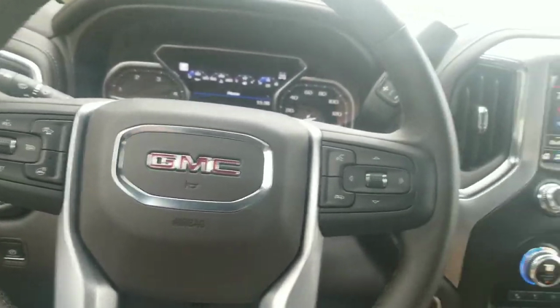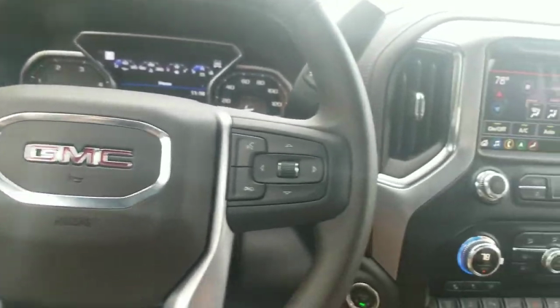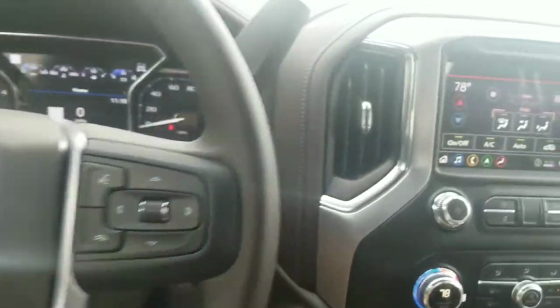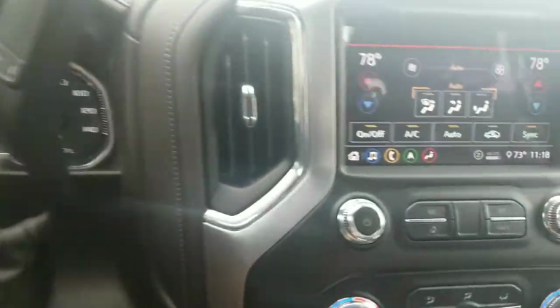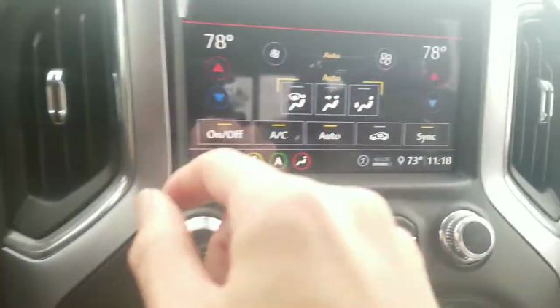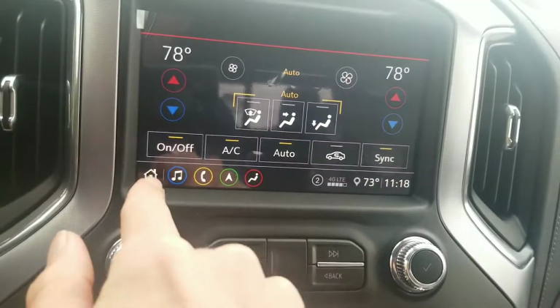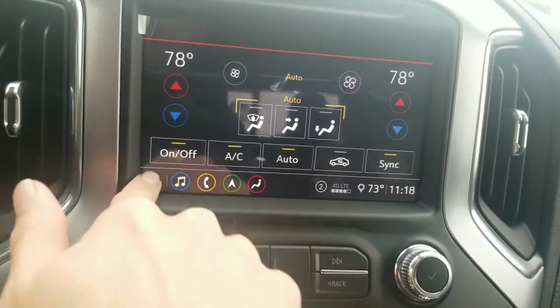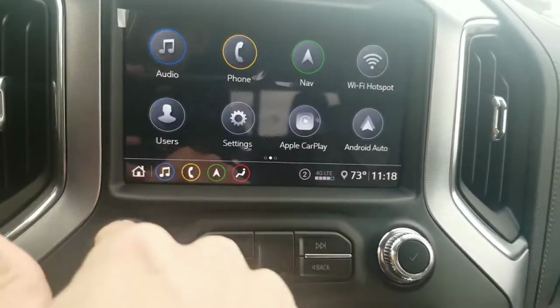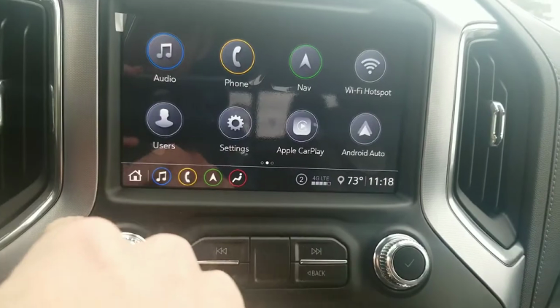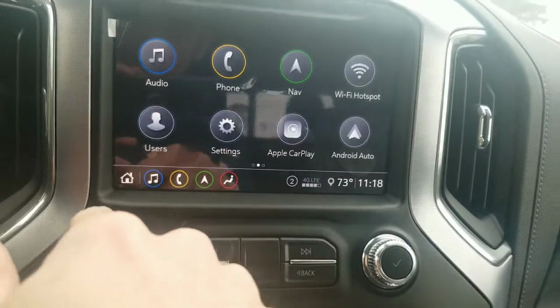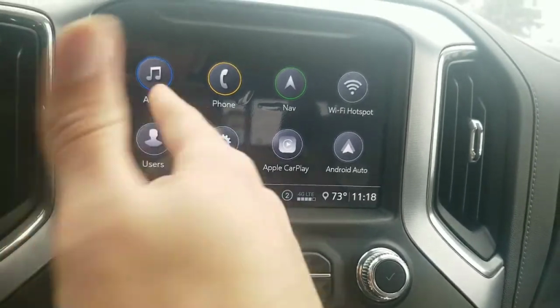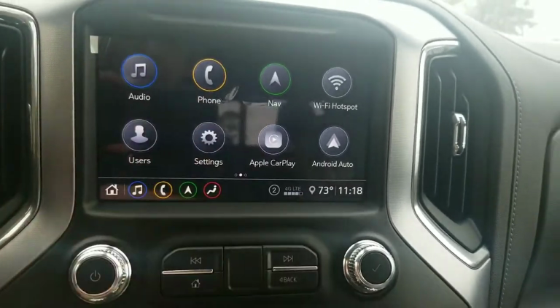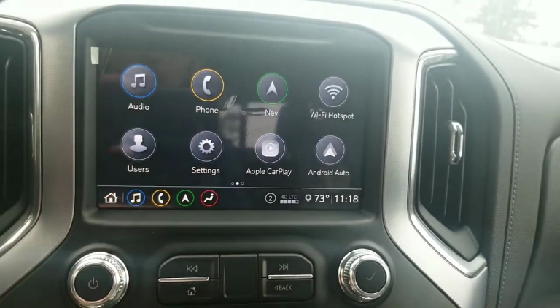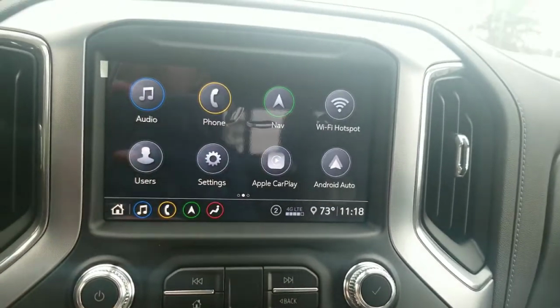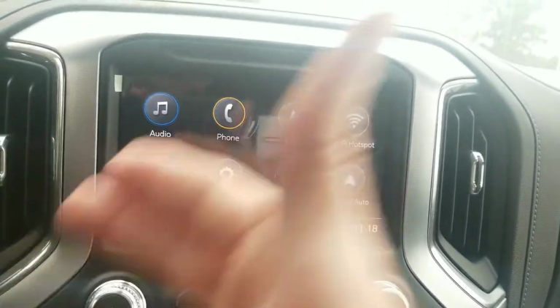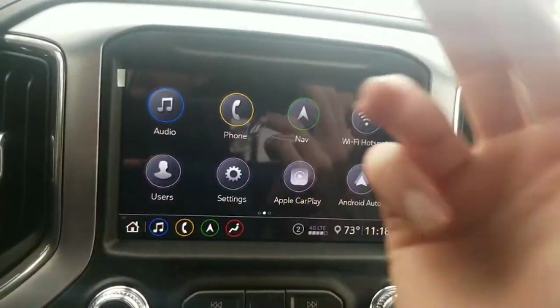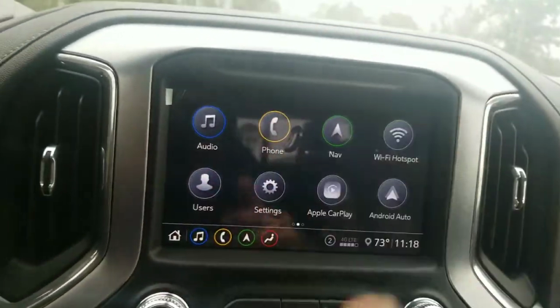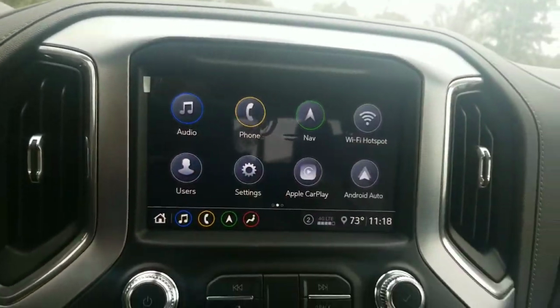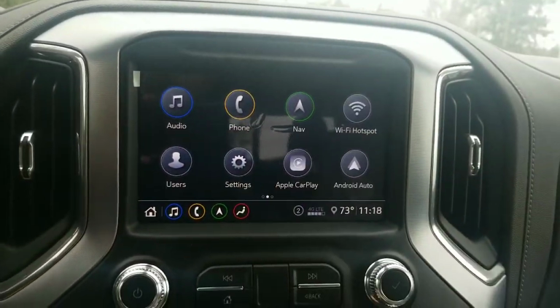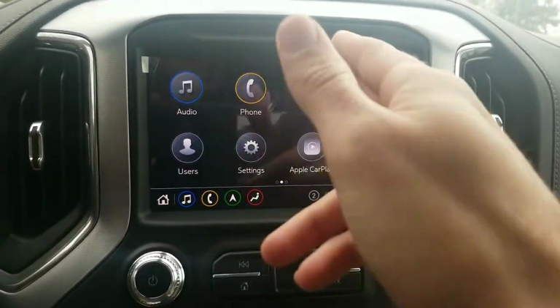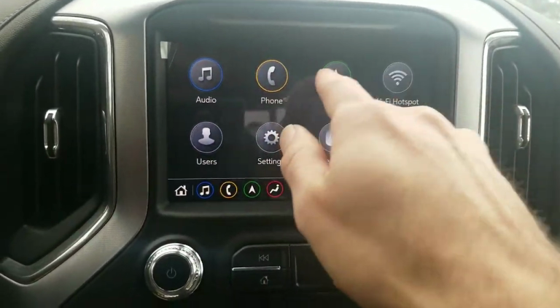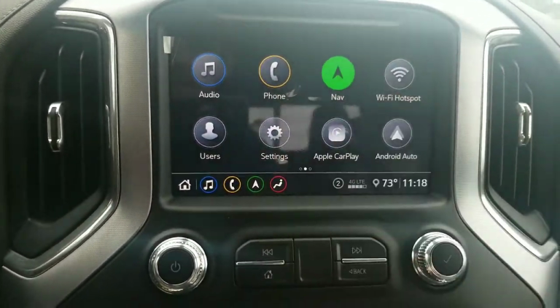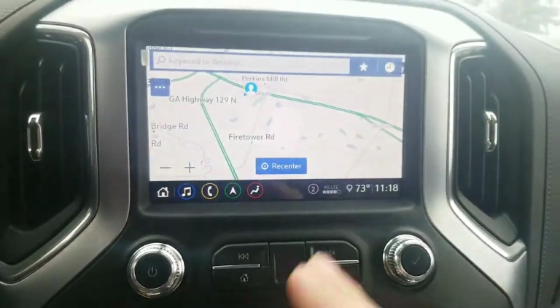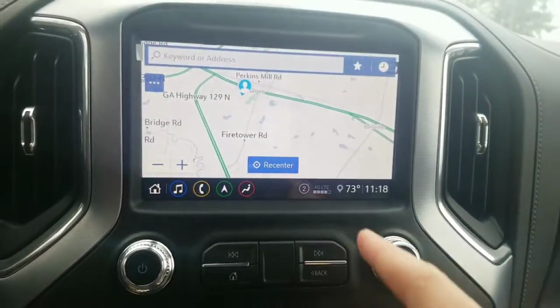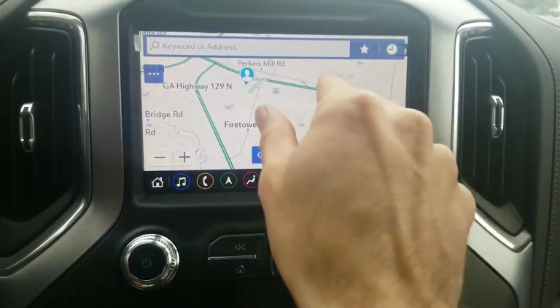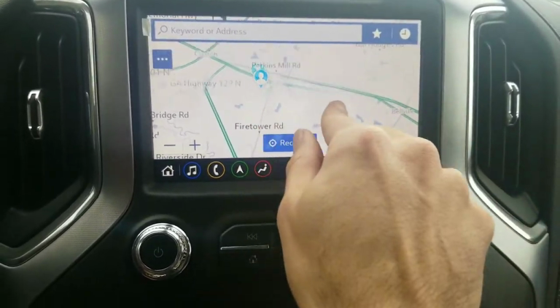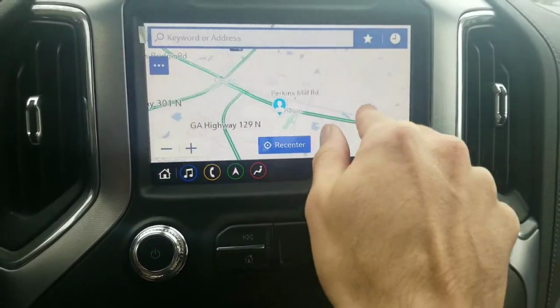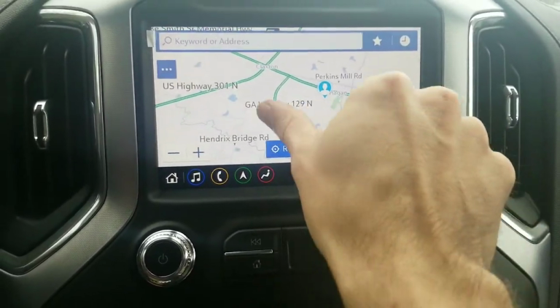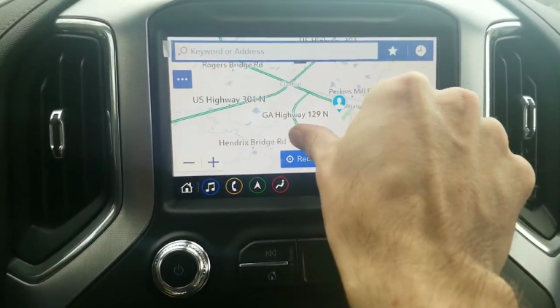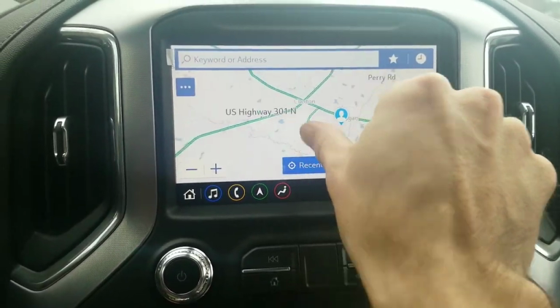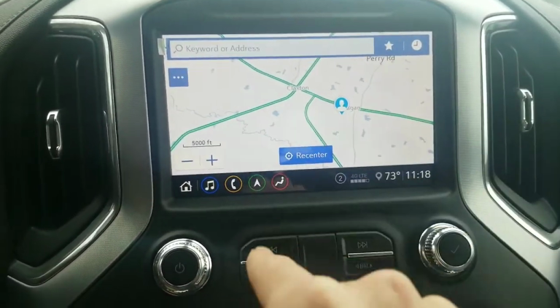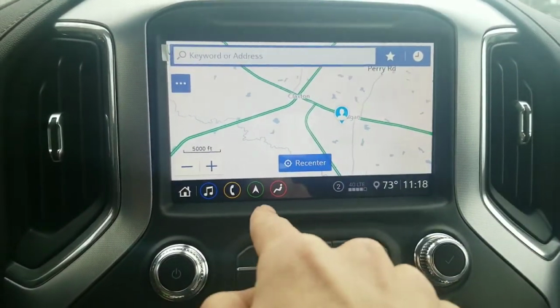There's a ton of features on this truck. You've got AM/FM/XM radio, Bluetooth for your phone, and navigation which is super advanced — you can scroll around the whole map.